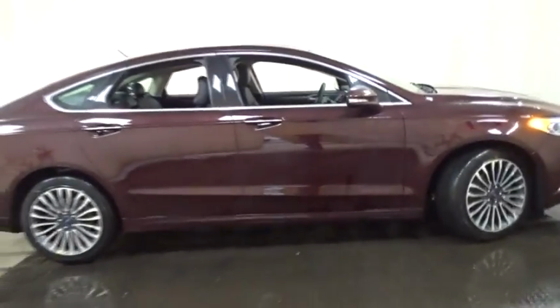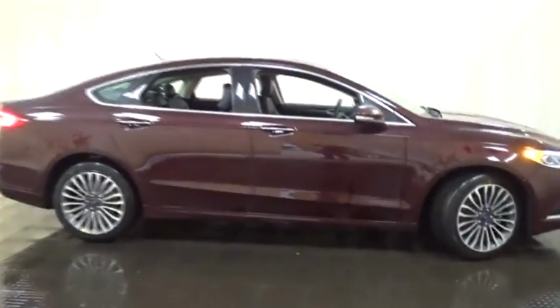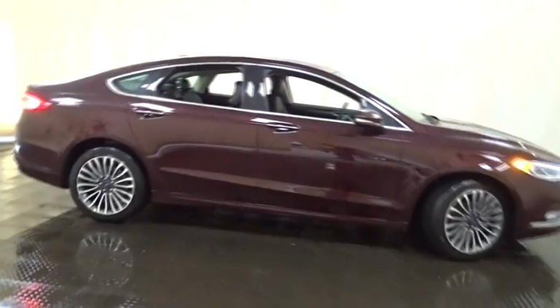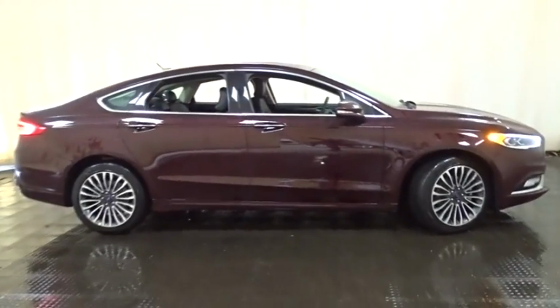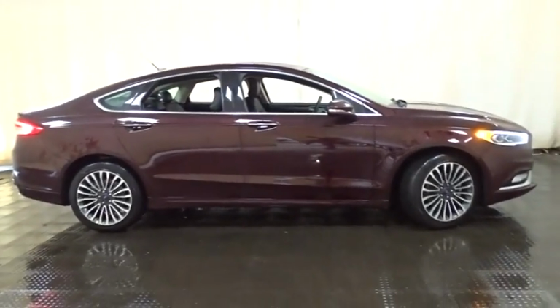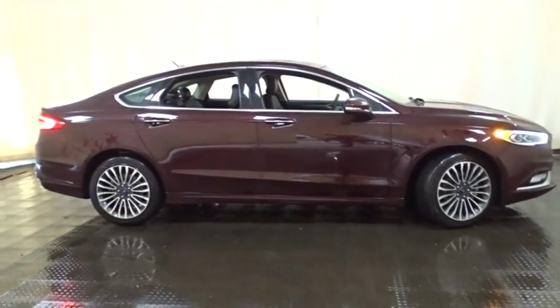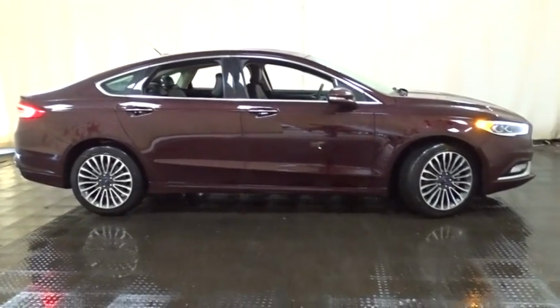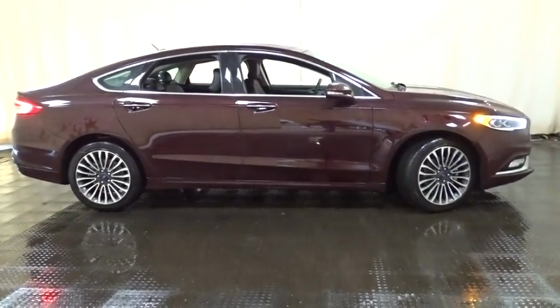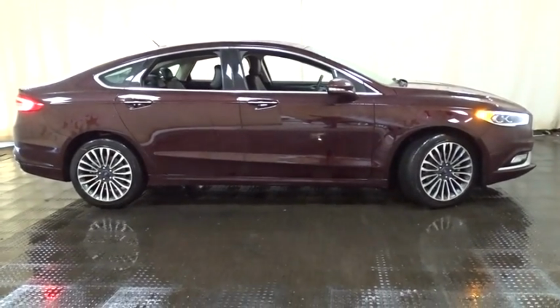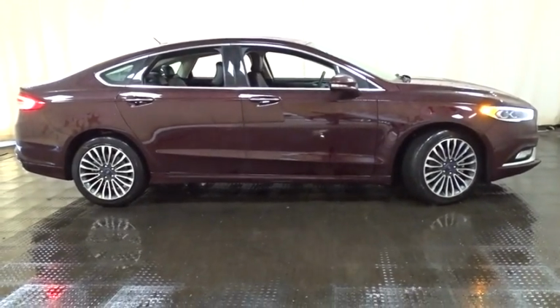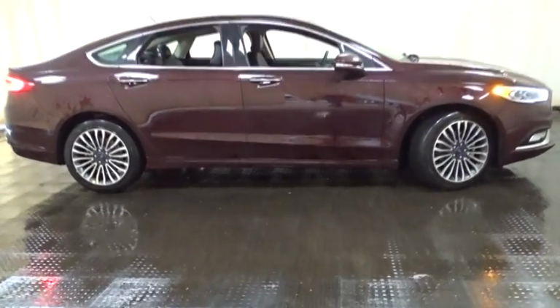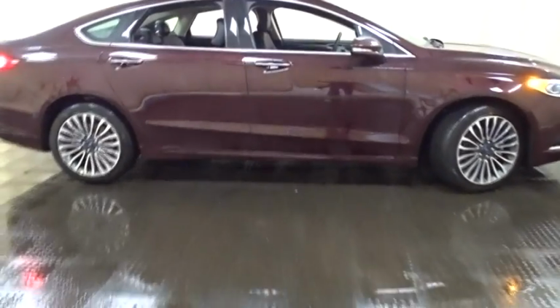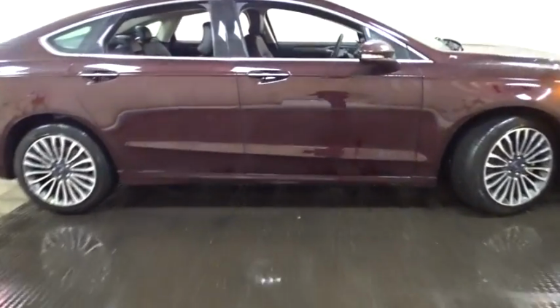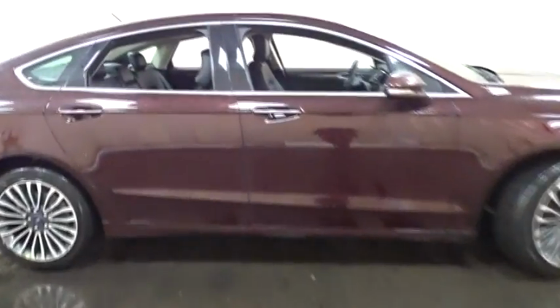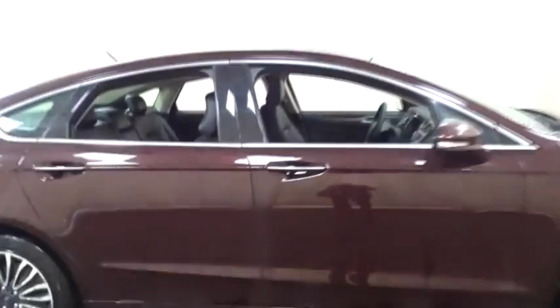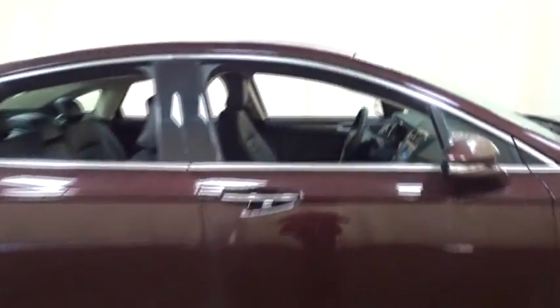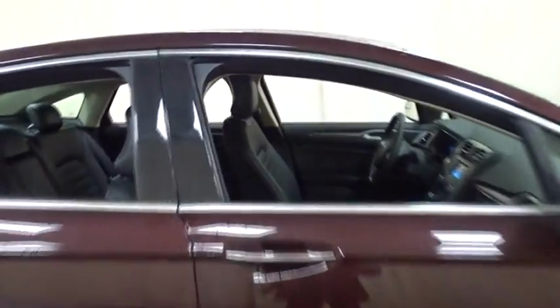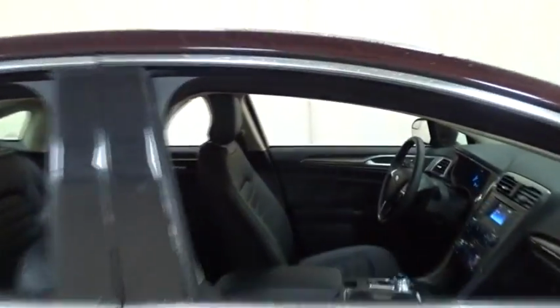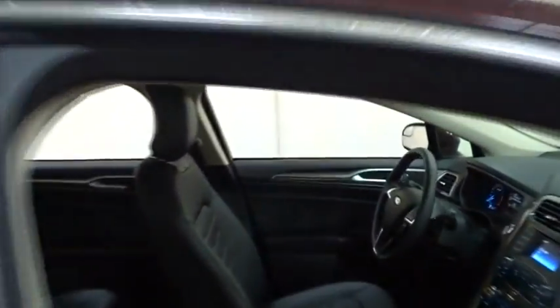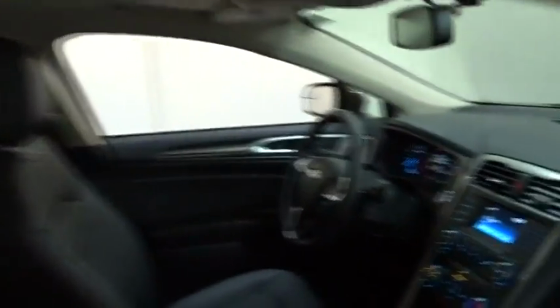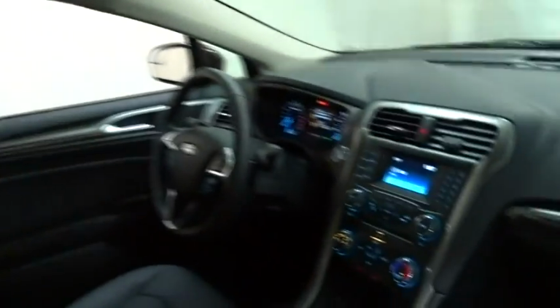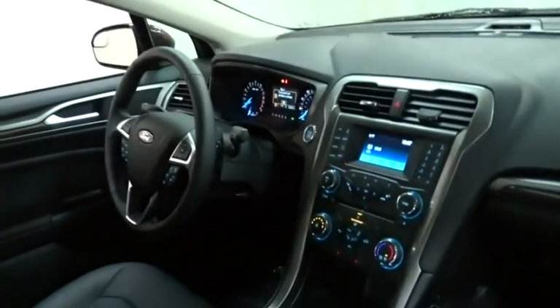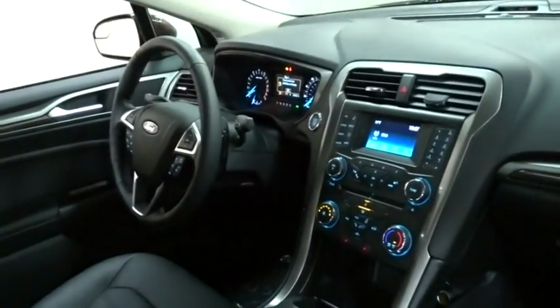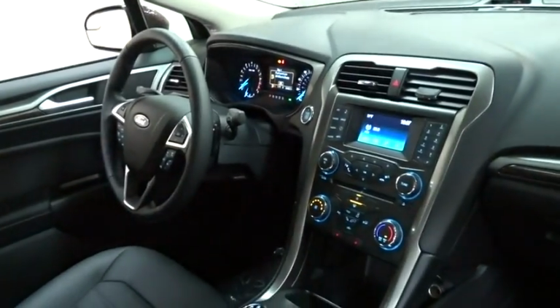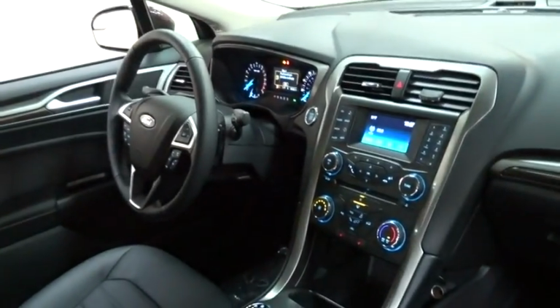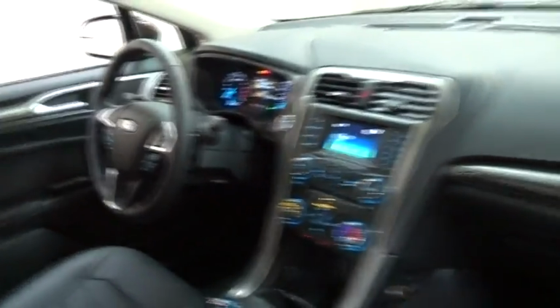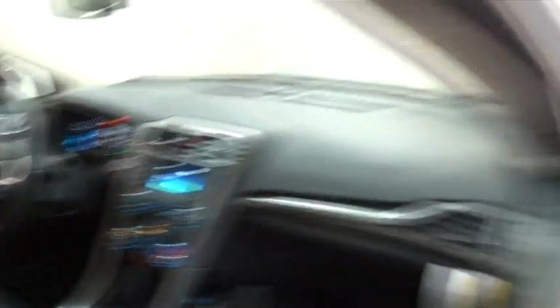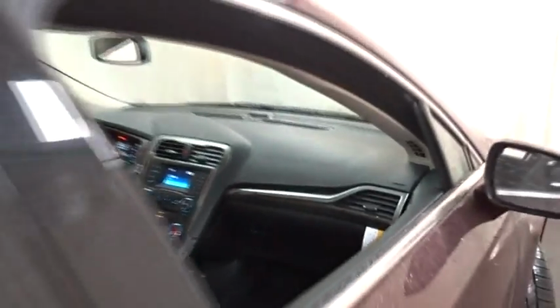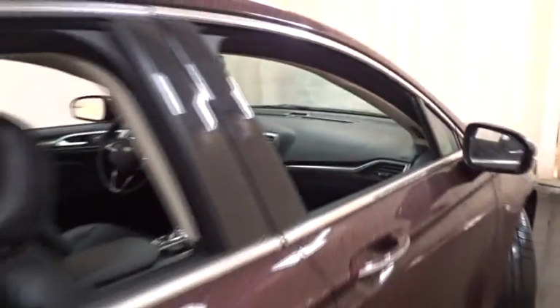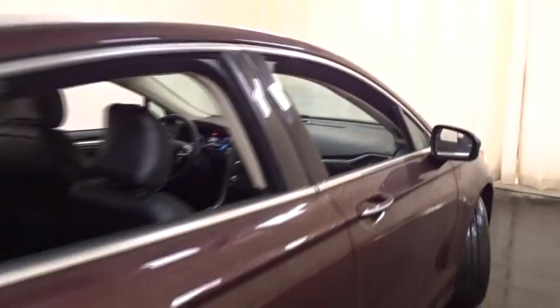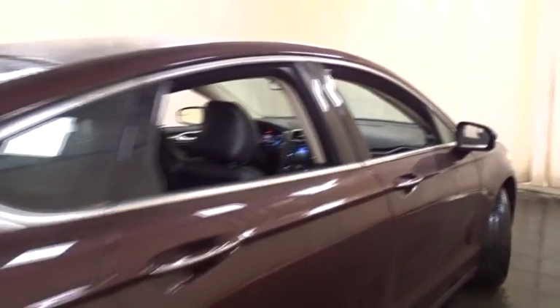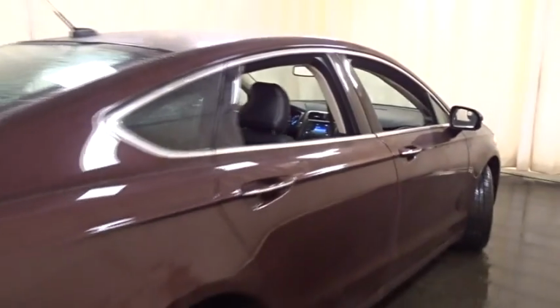Traction control, power passenger seat, steering wheel audio controls, keyless entry, stability control, all-wheel drive, anti-lock braking system, backup camera, Bluetooth, leather-wrapped steering wheel.